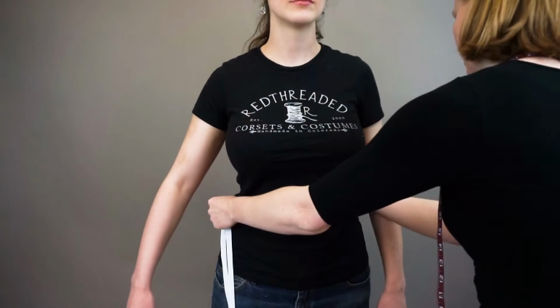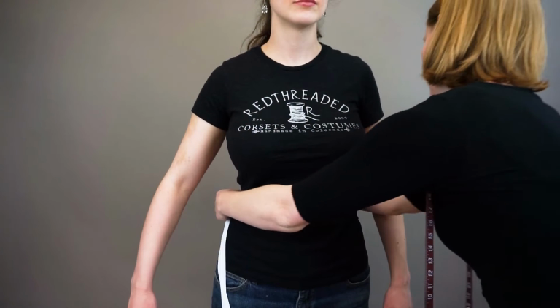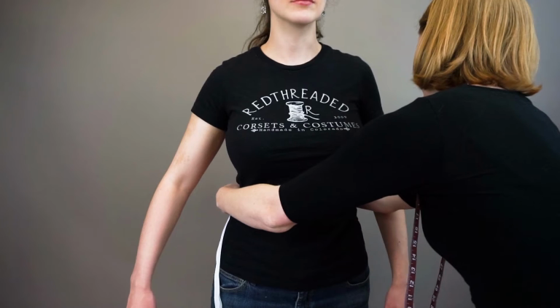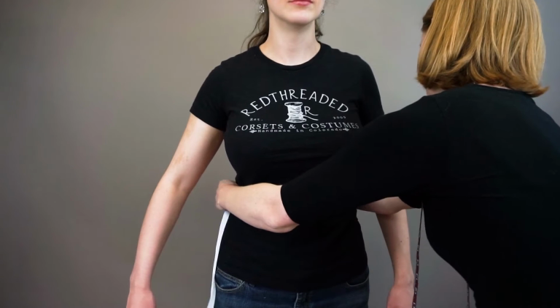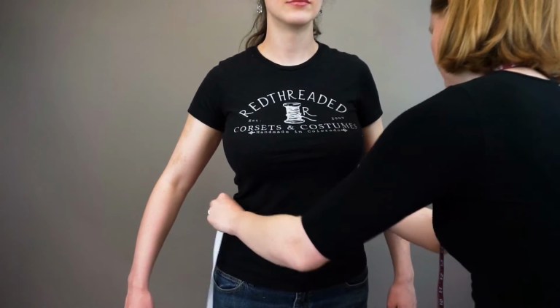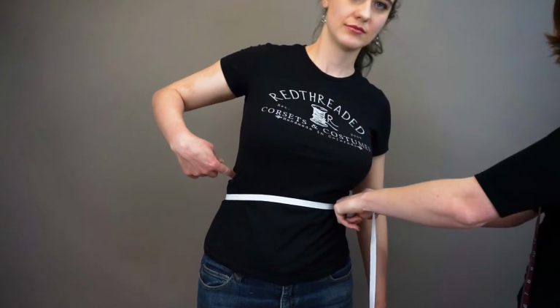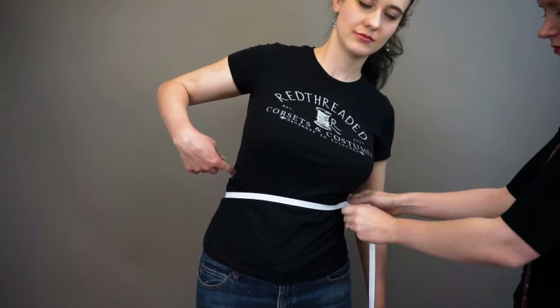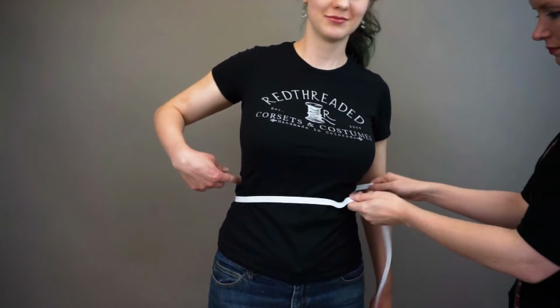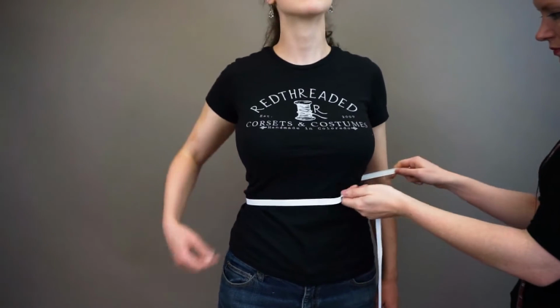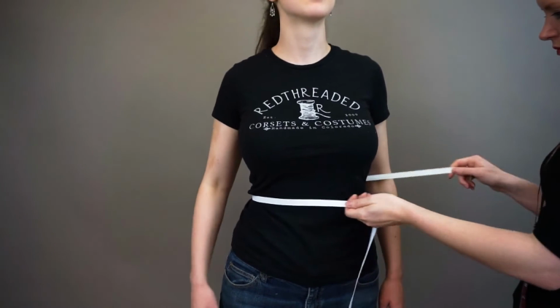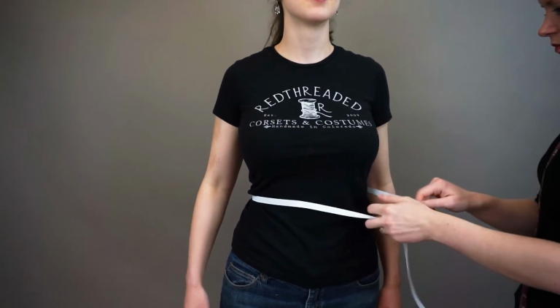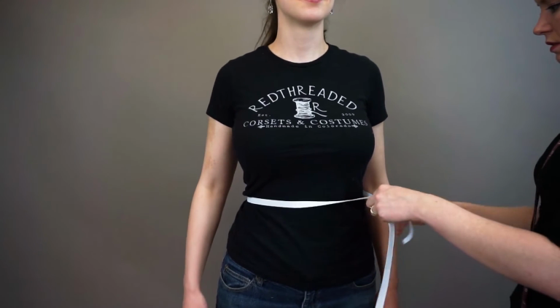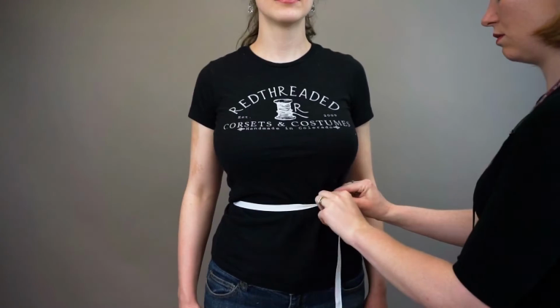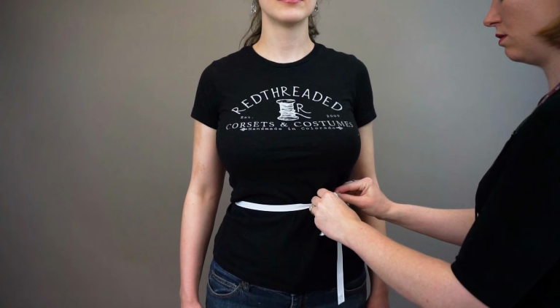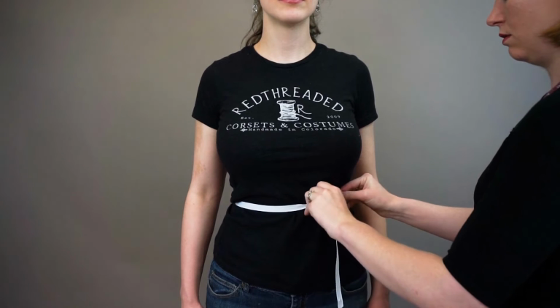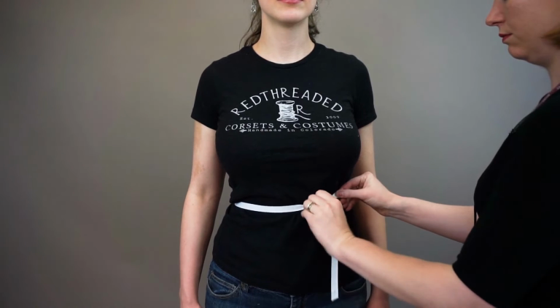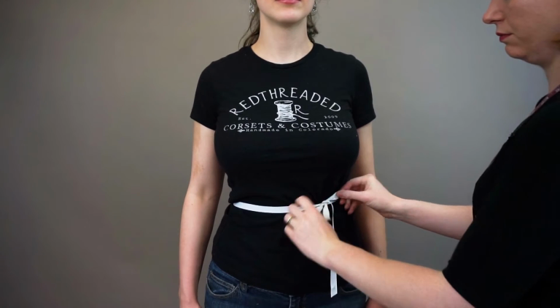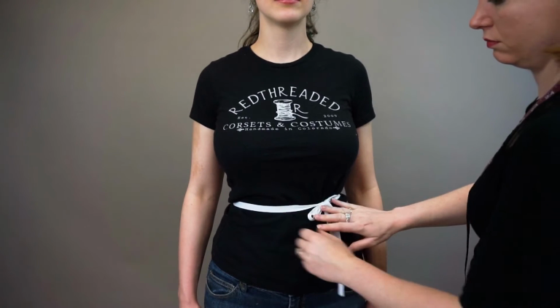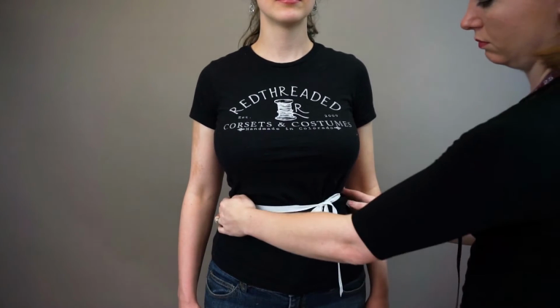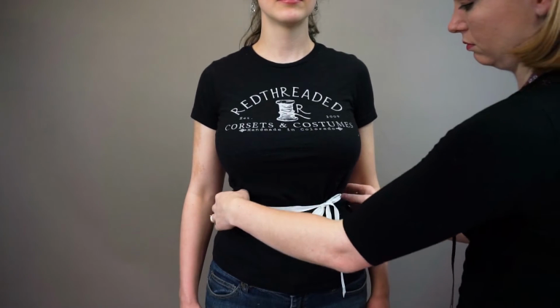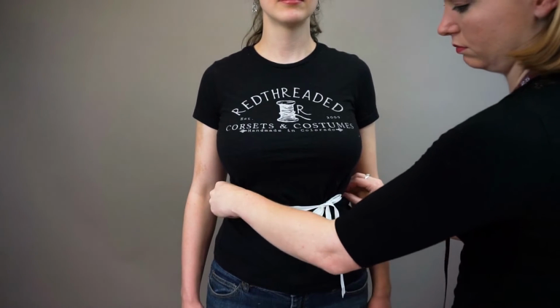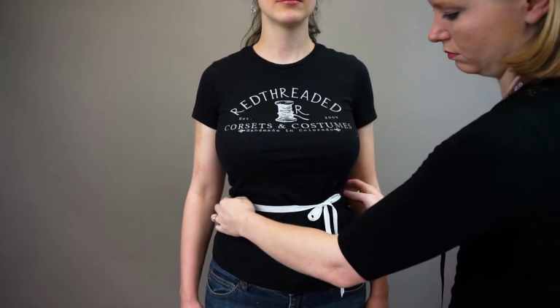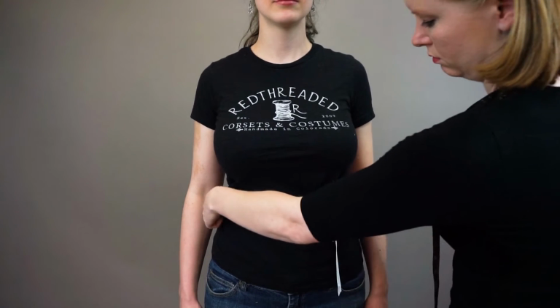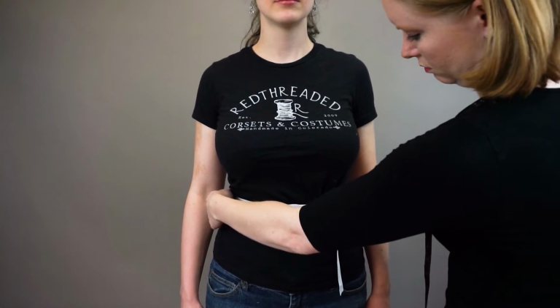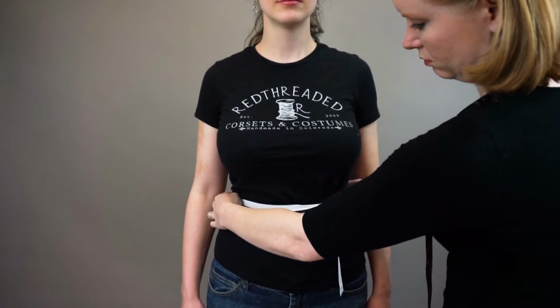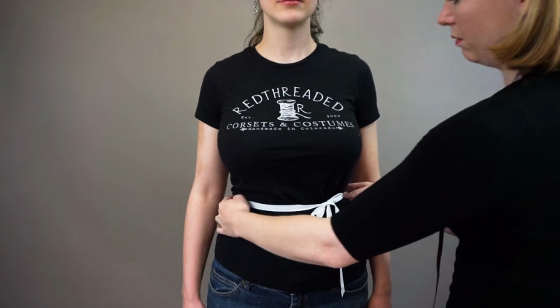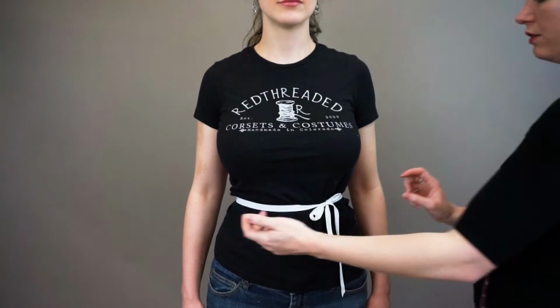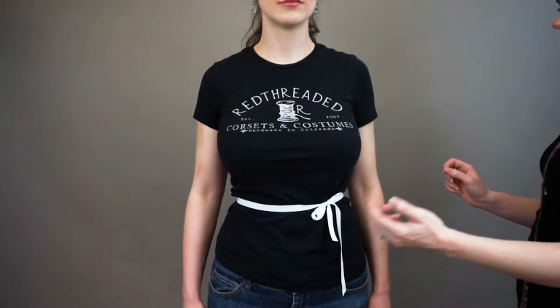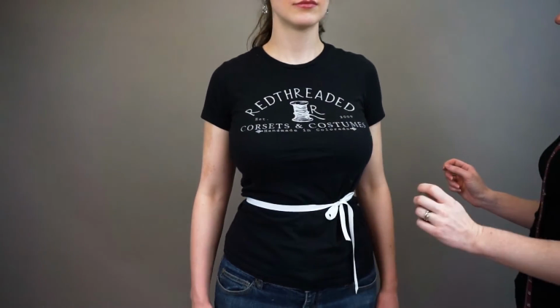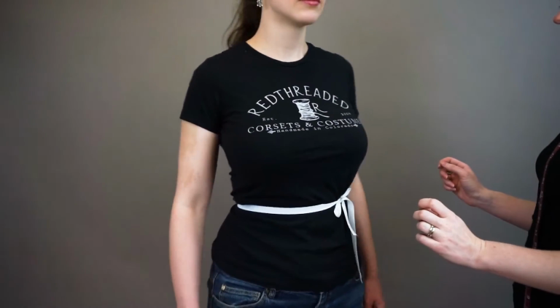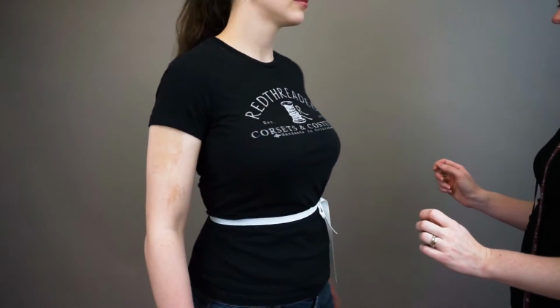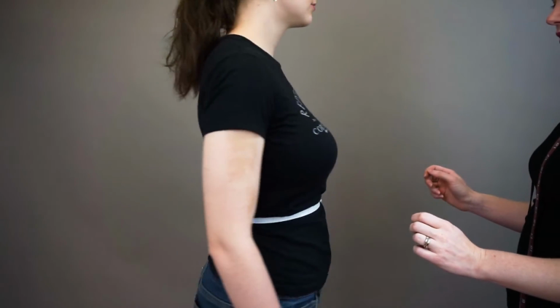First, mark the waist with a plain woven narrow tape like a piece of twill tape. Avoid satin ribbon or anything too slippery. Tie the tape snugly around the natural waist. Natural waist is the point directly between the rib cage and the hip bone.